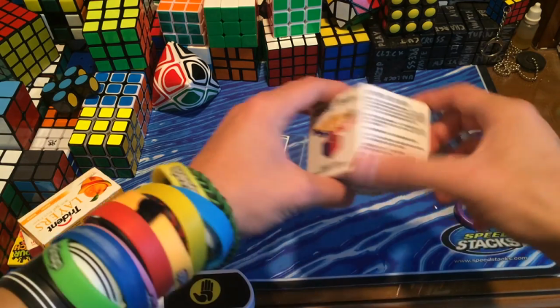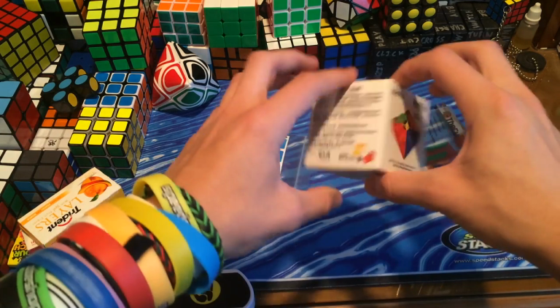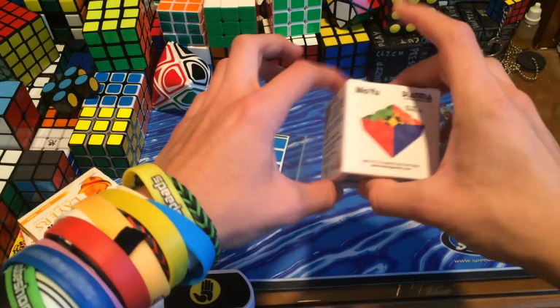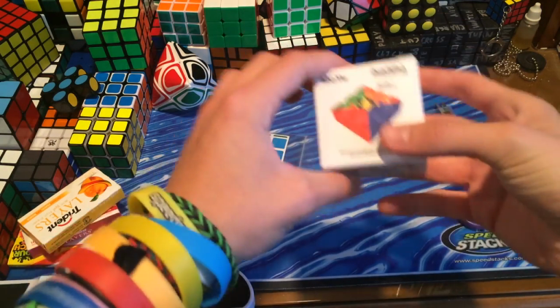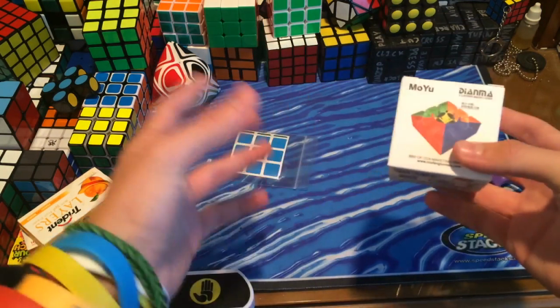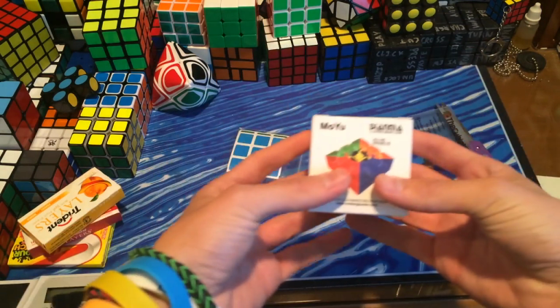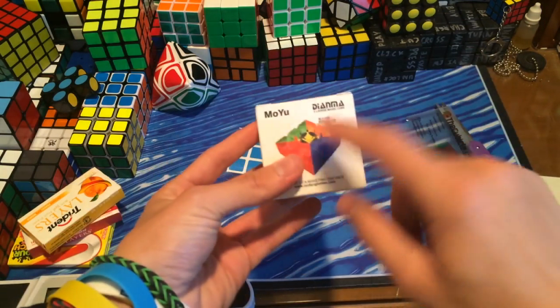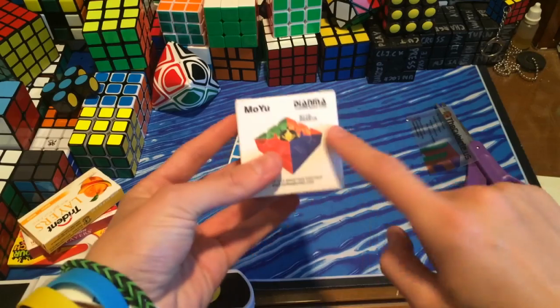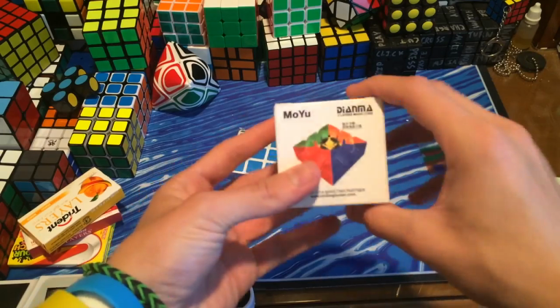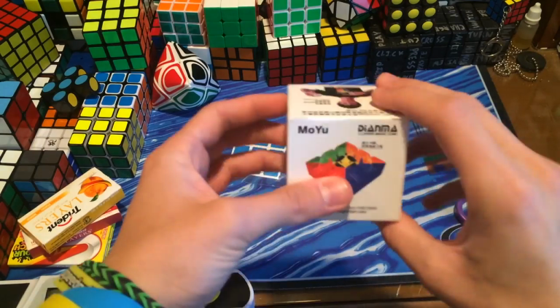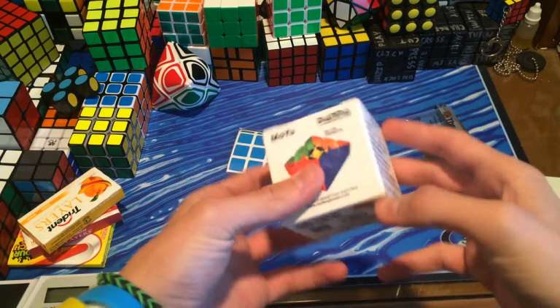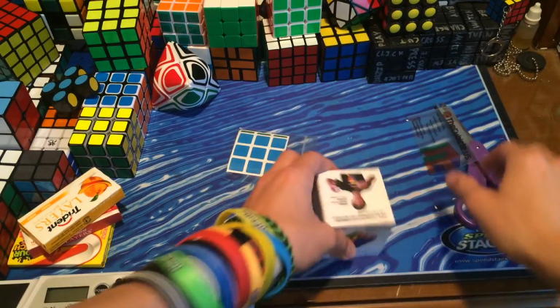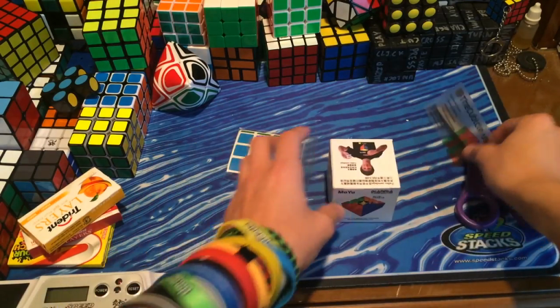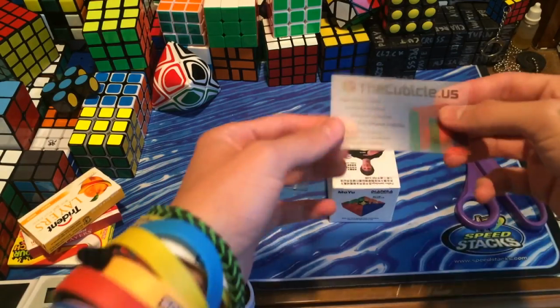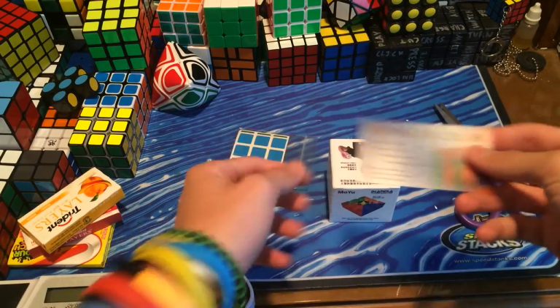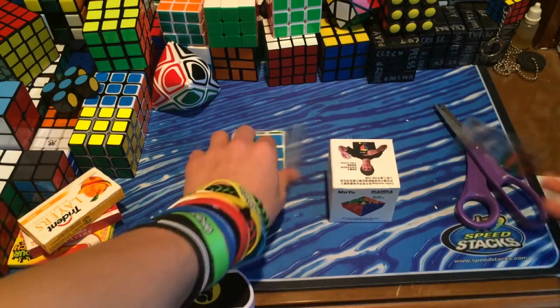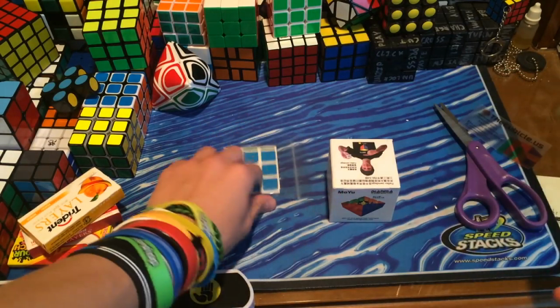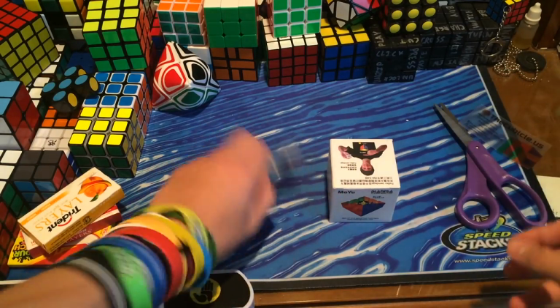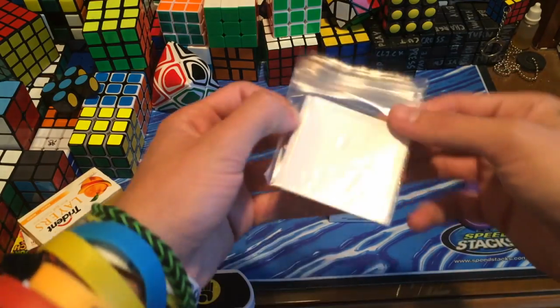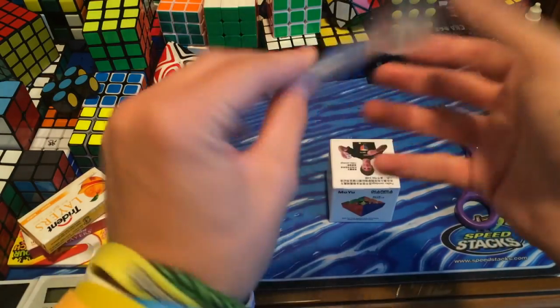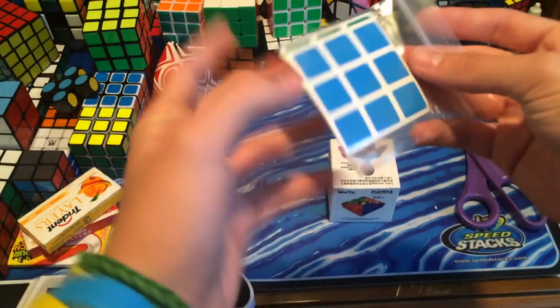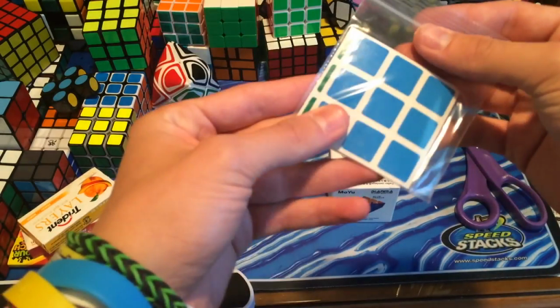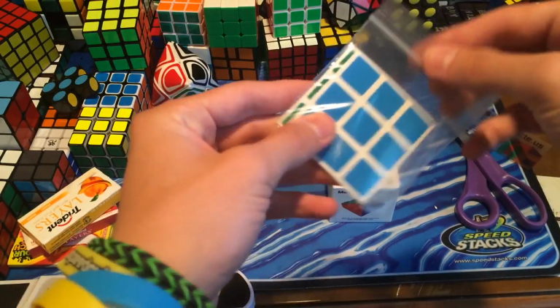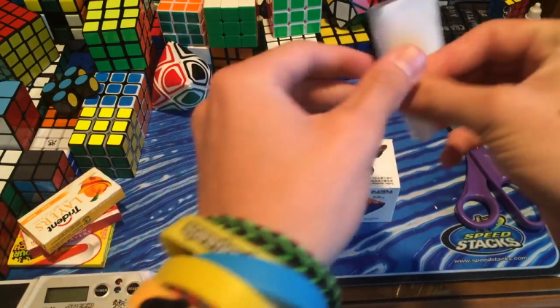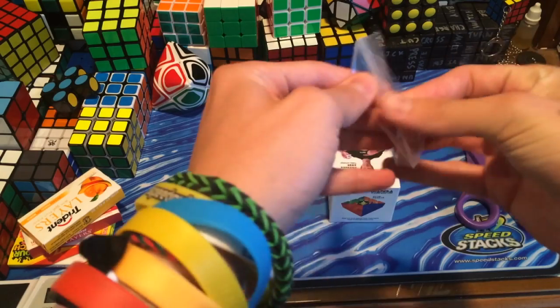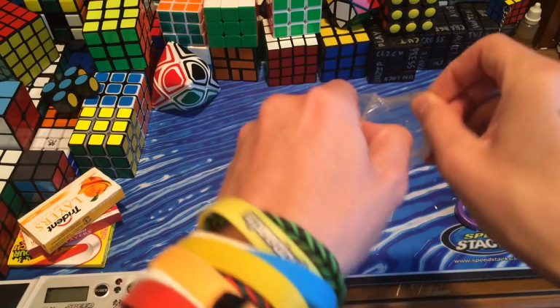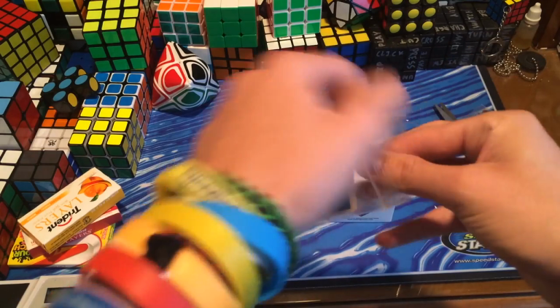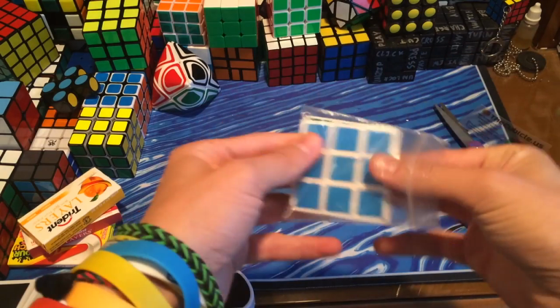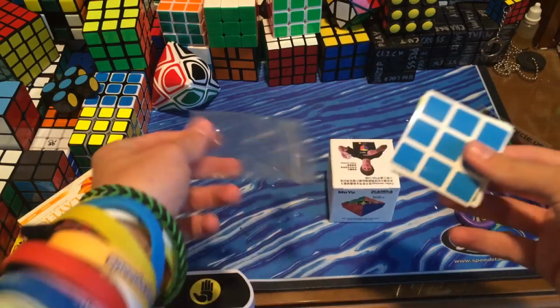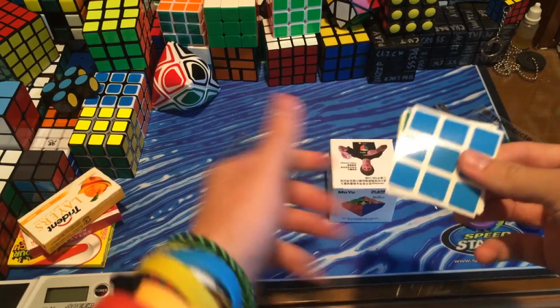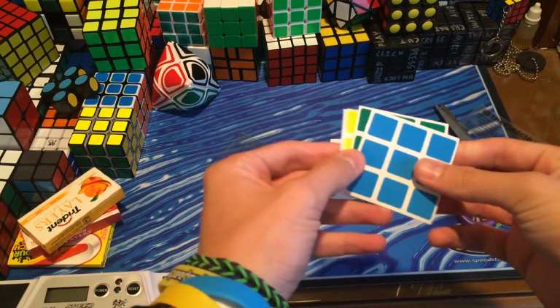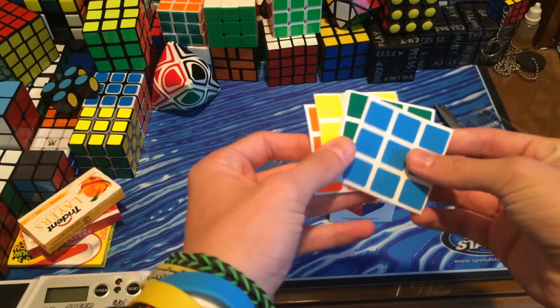Very fast shipping, as always from TheCubicle — Moyu Dian Ma. And it came with the Cubicle card and these stickers. Not sure what shades, so I guess we can quickly go through those, since it's just one puzzle.